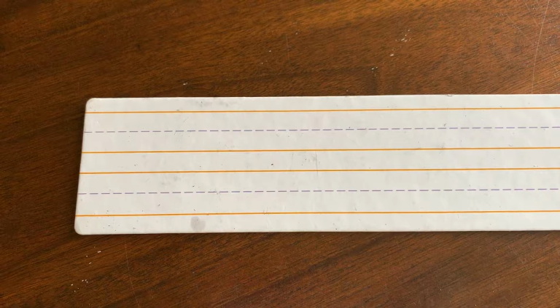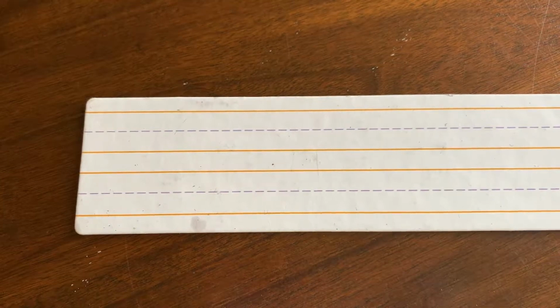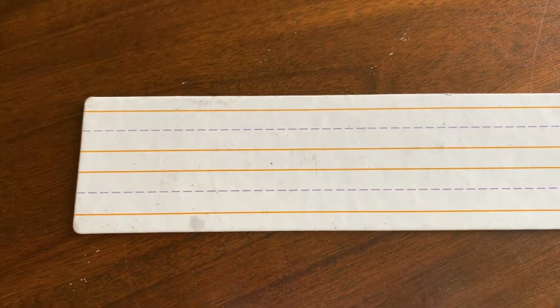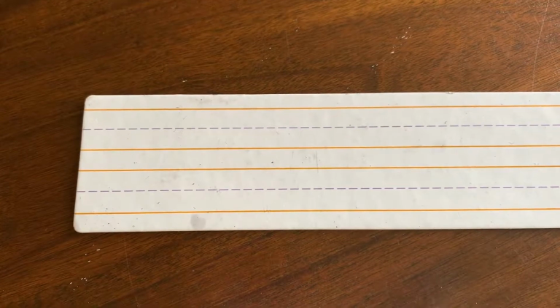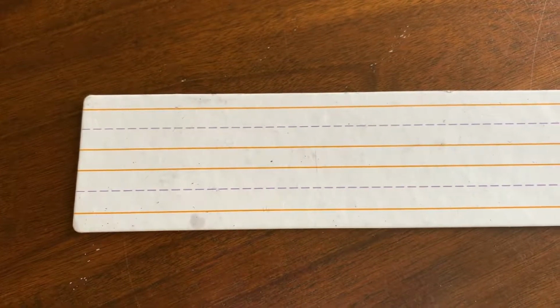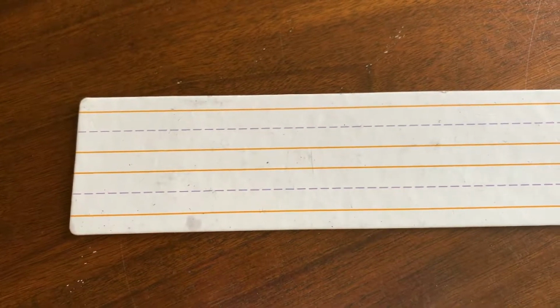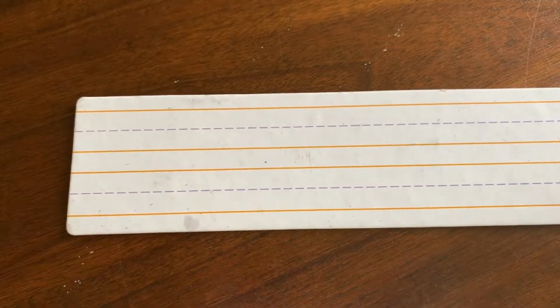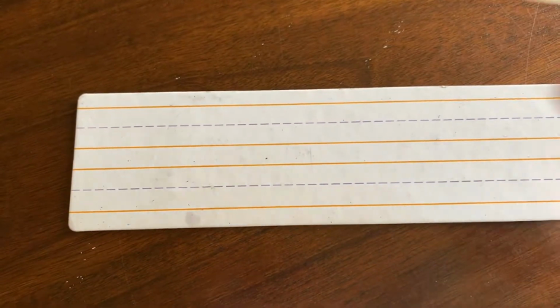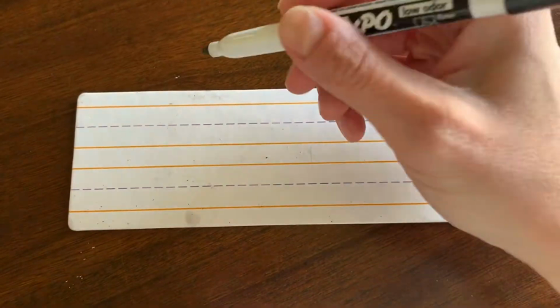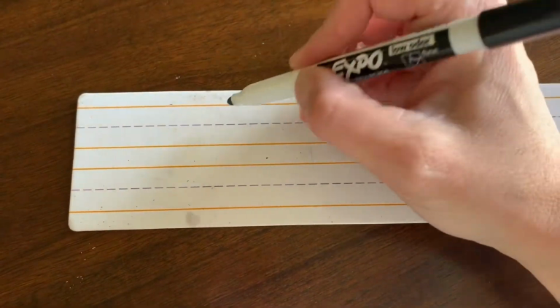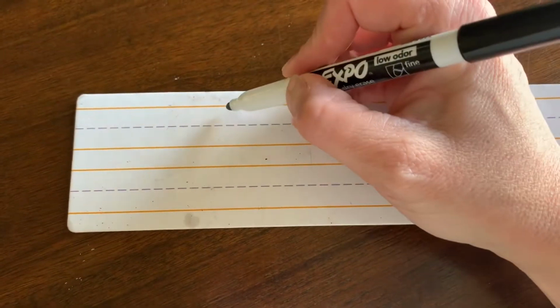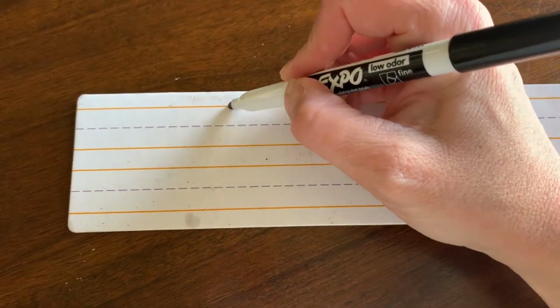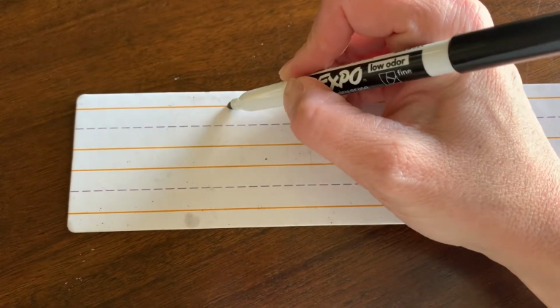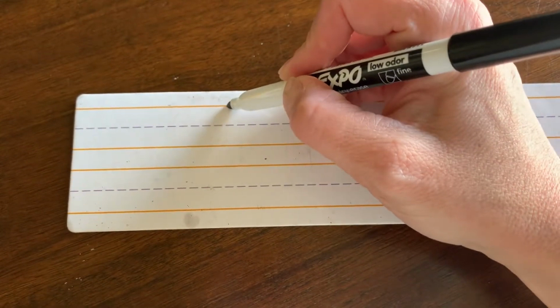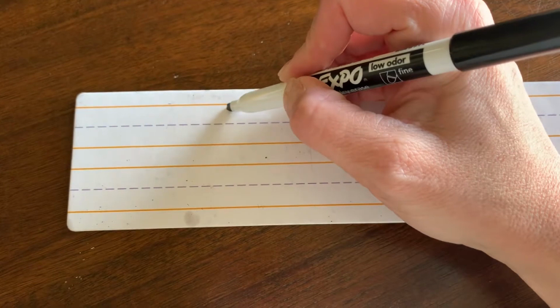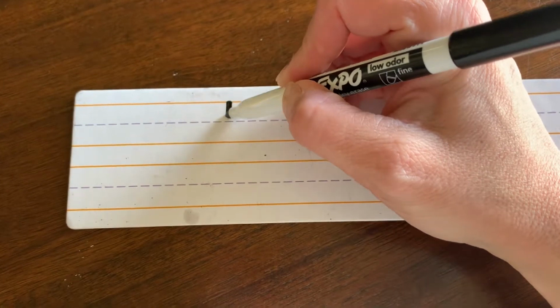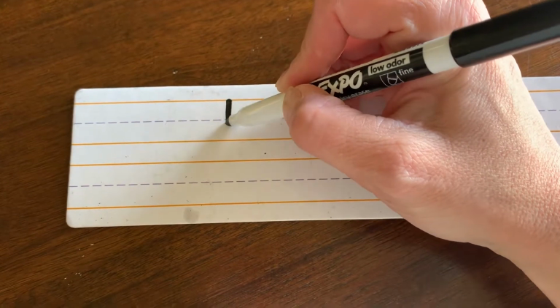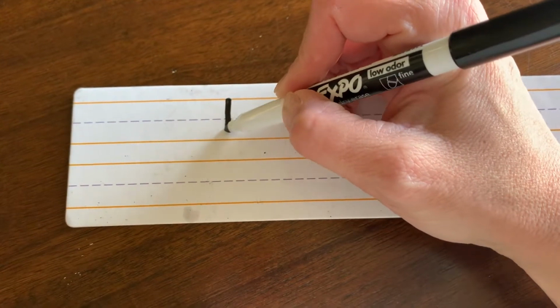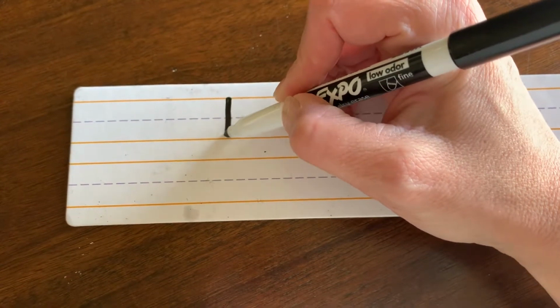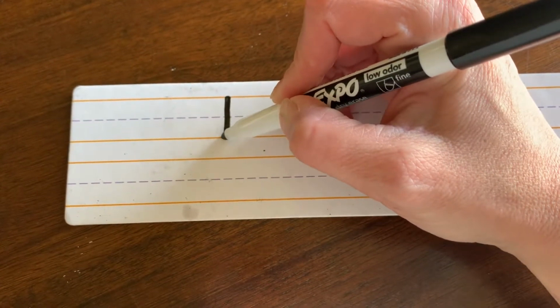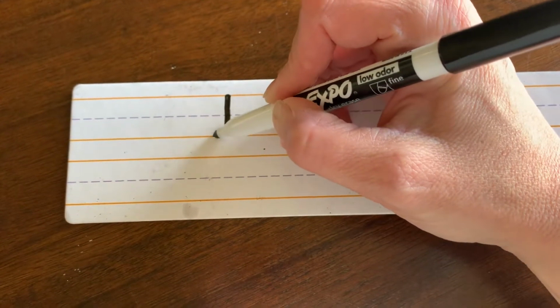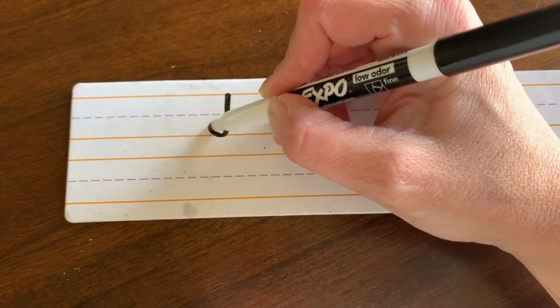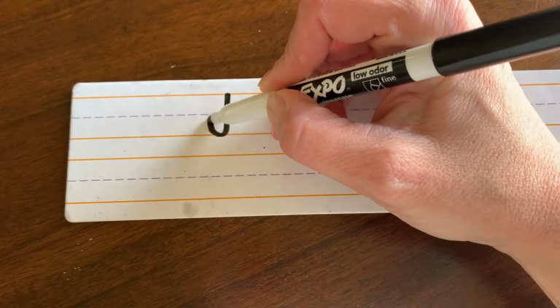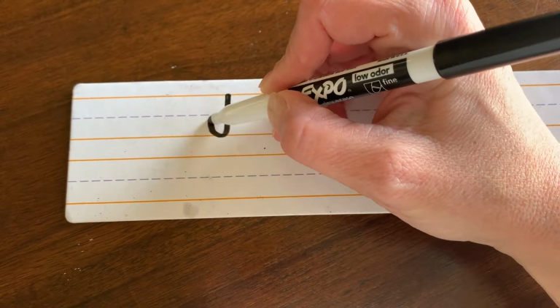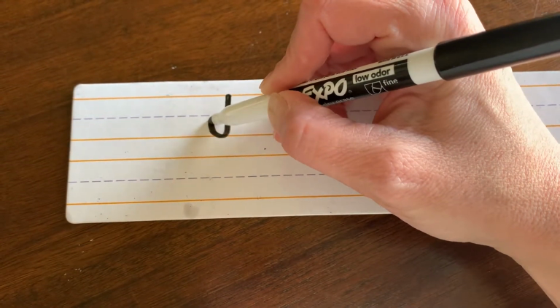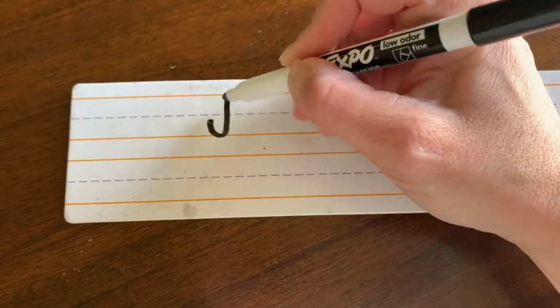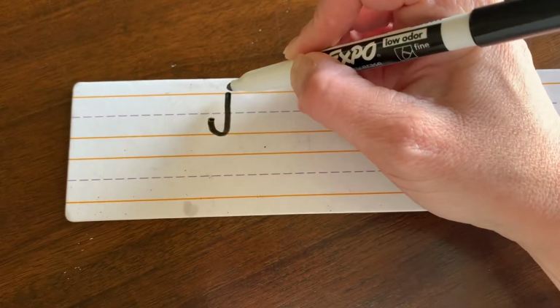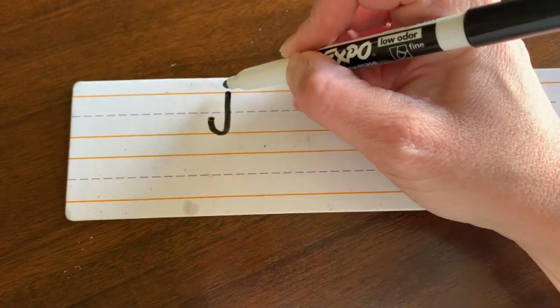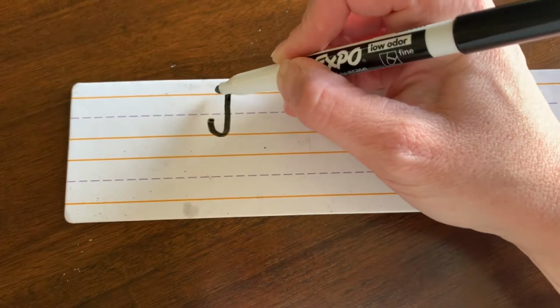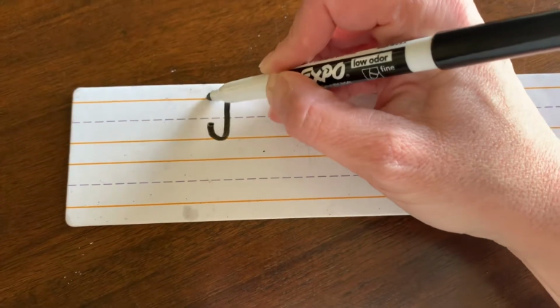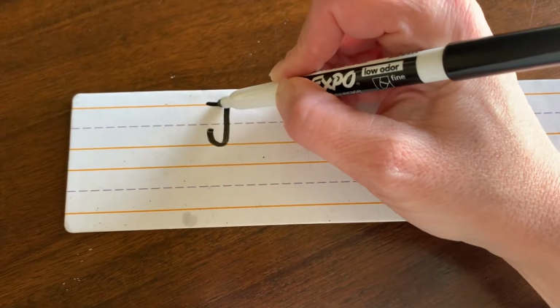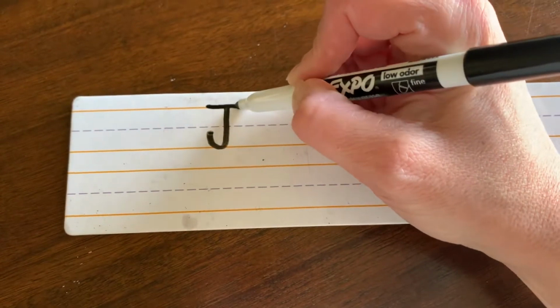Johnny, here is how to write your name. J: start at the top, make the big line drop. When you get down to the bottom, curve and hook. Pick your pencil up and add a hat.